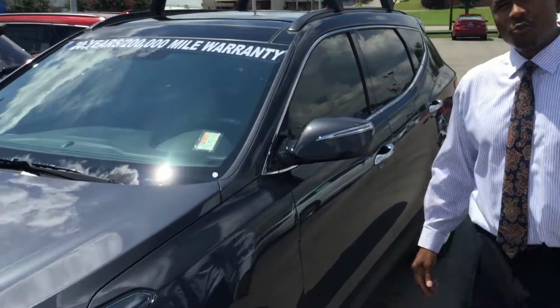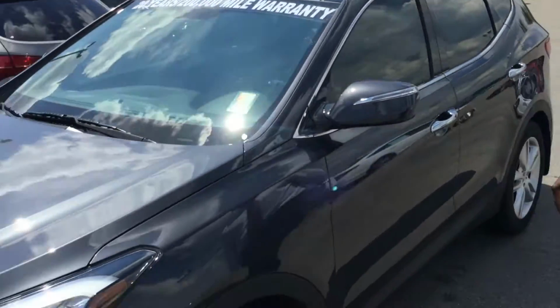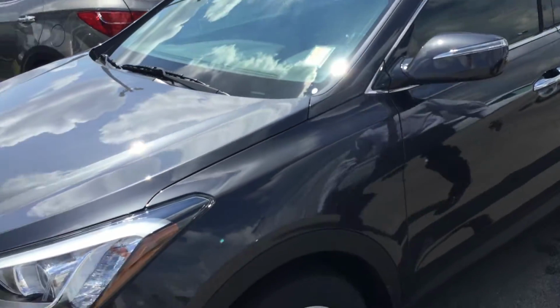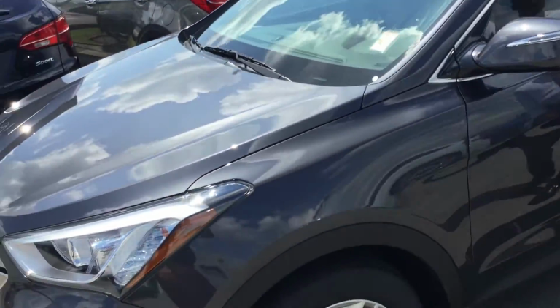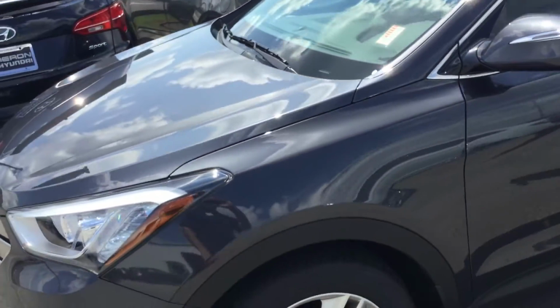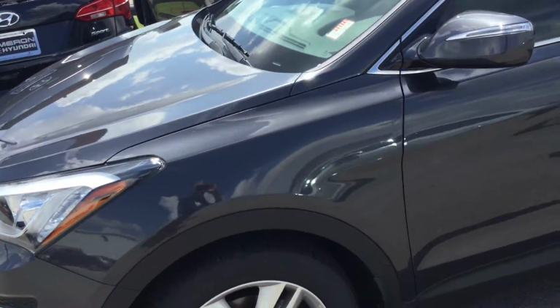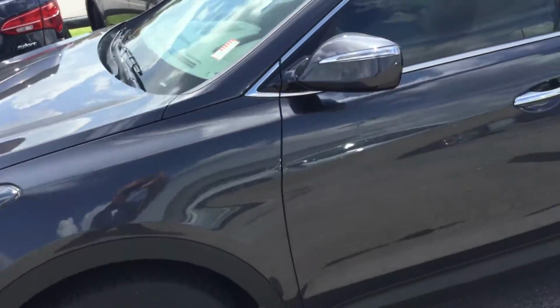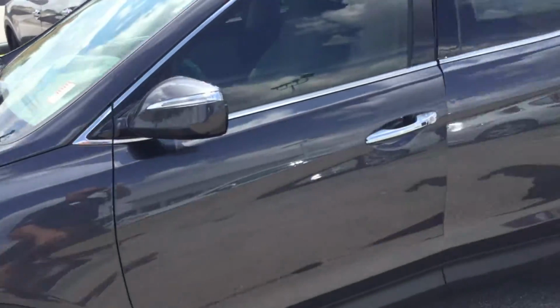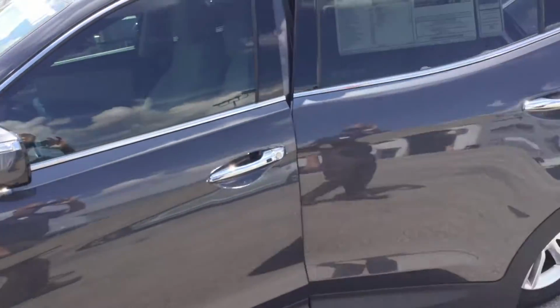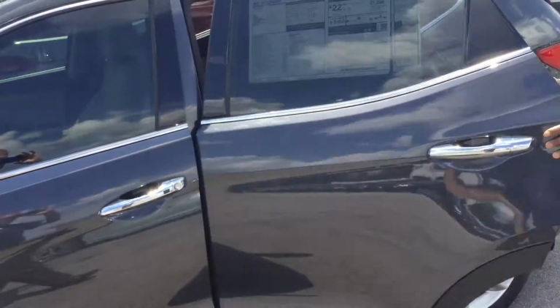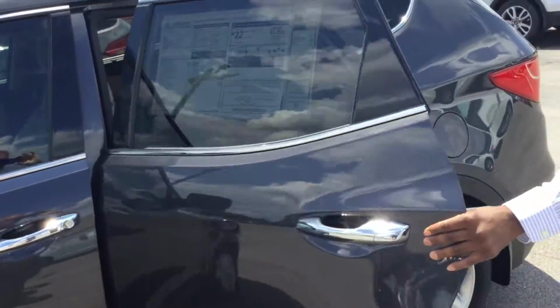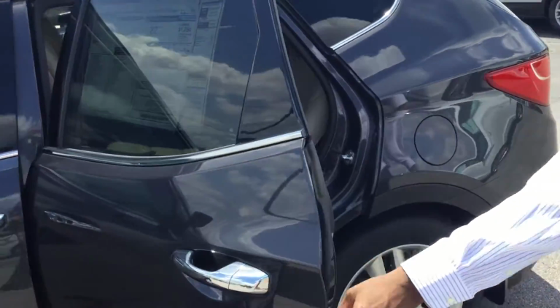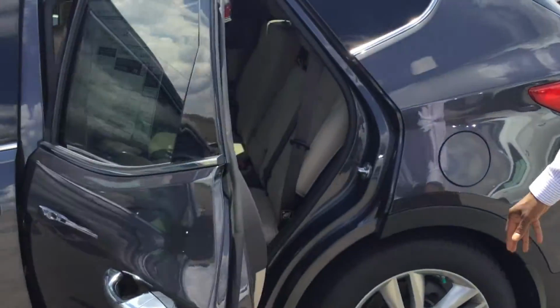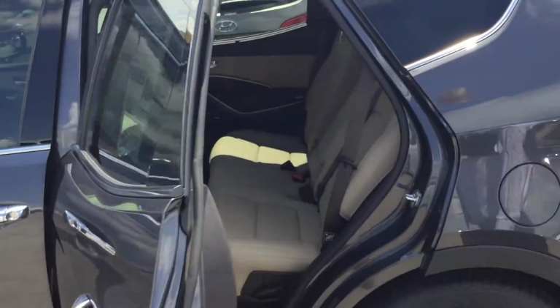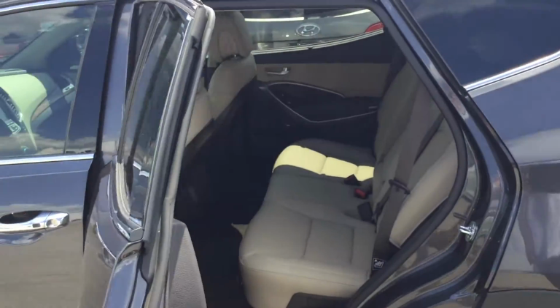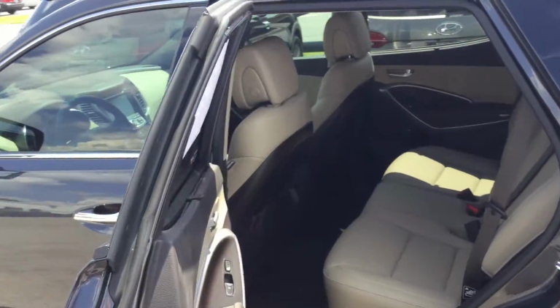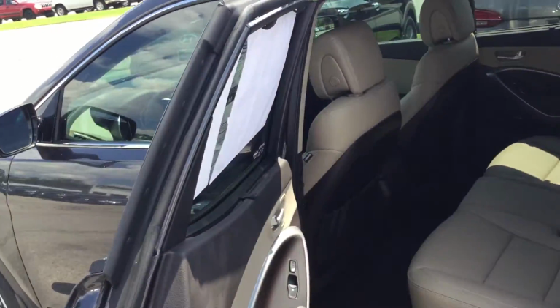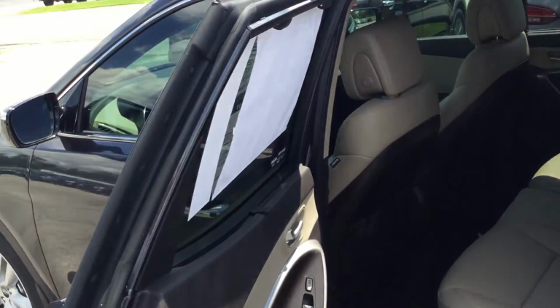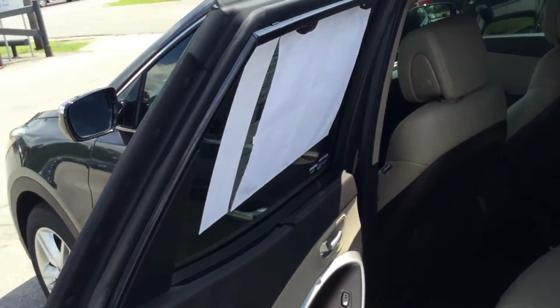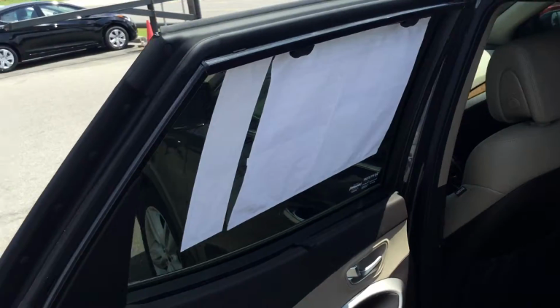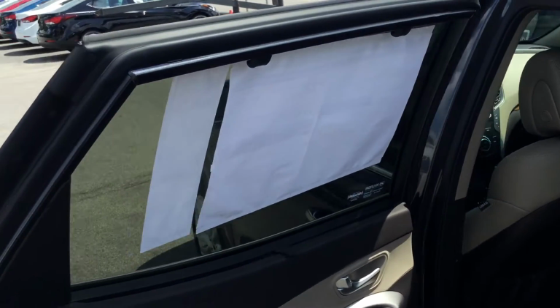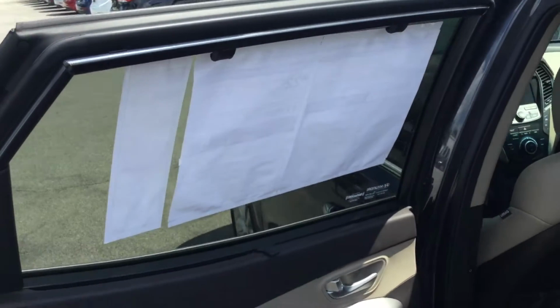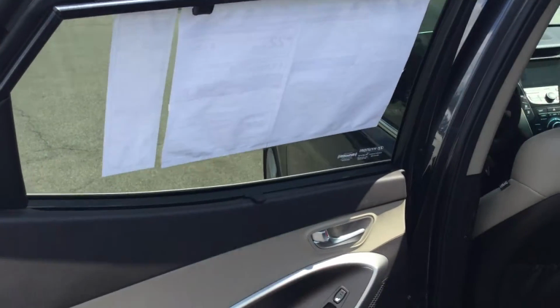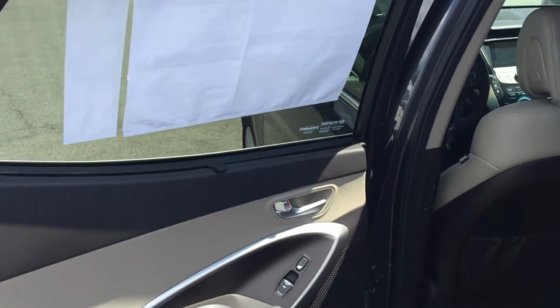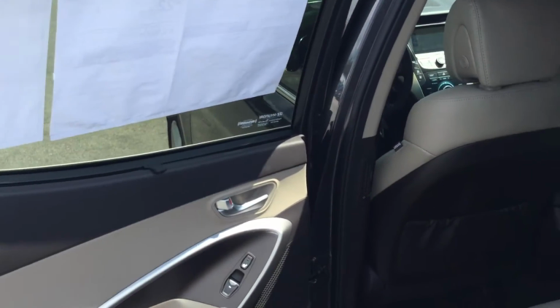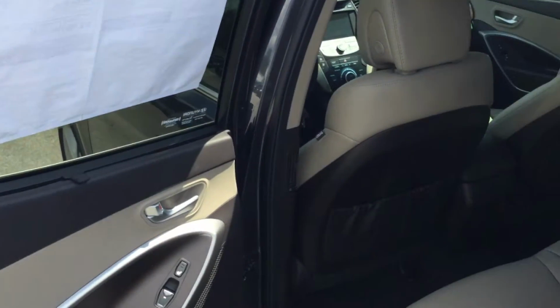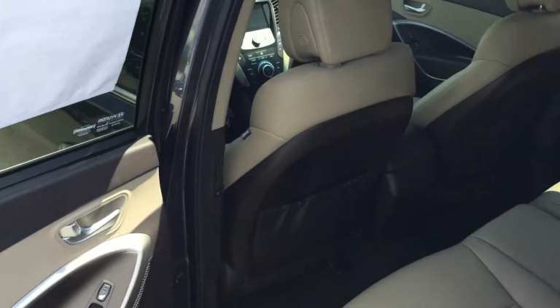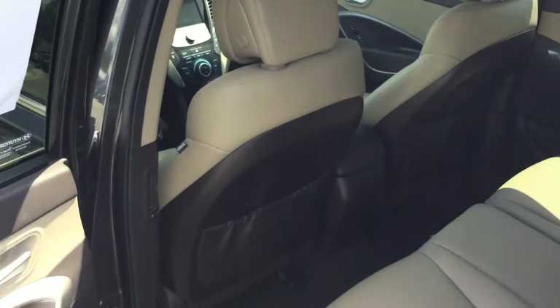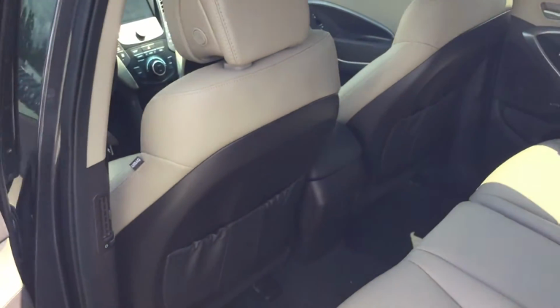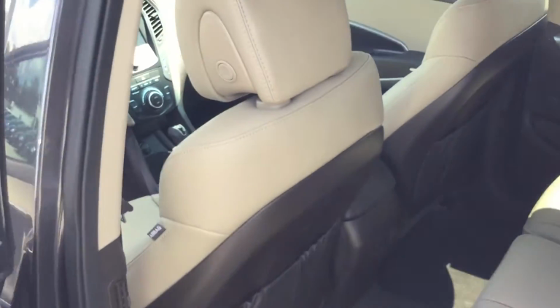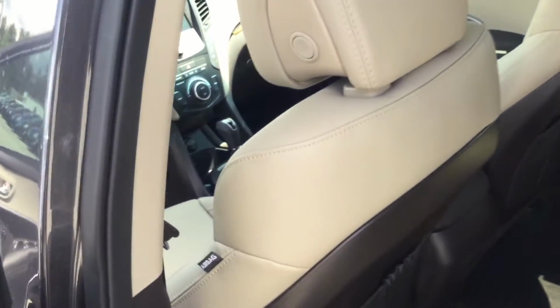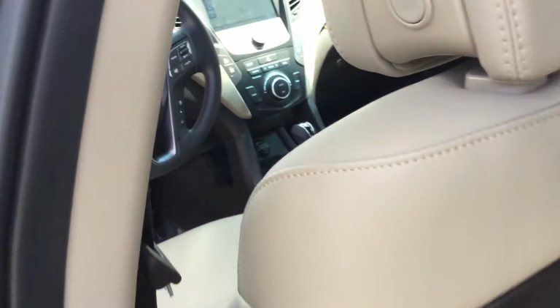There are some great features on this vehicle. I know you like the rear seats, how they have the heat, how they have the sun shades. Great room, great quality on this Santa Fe.